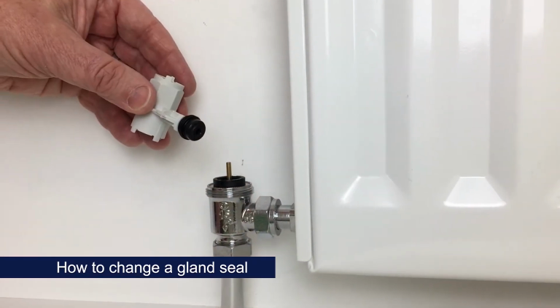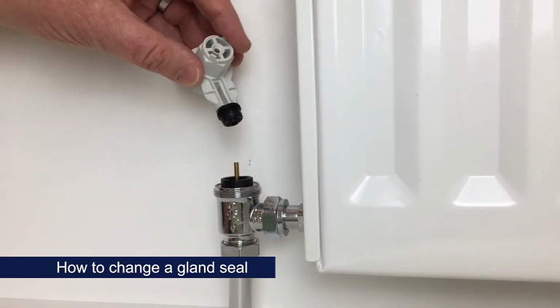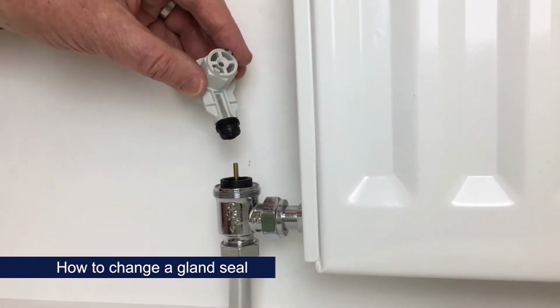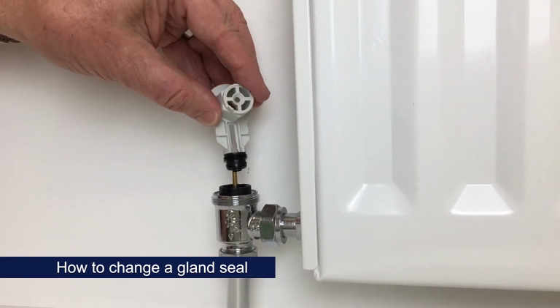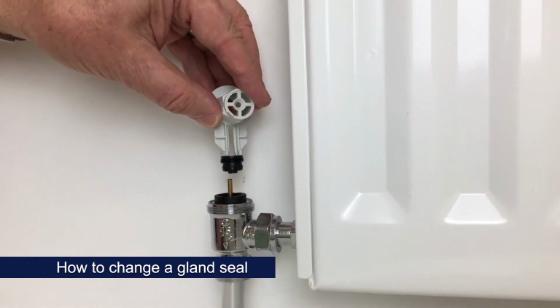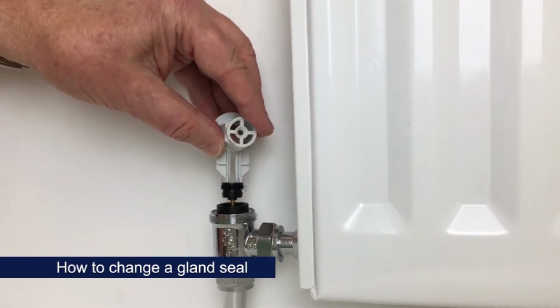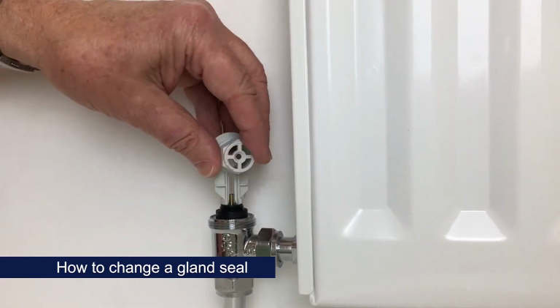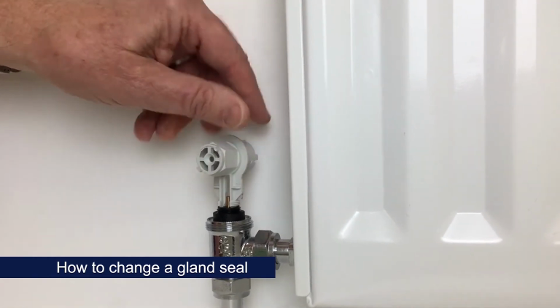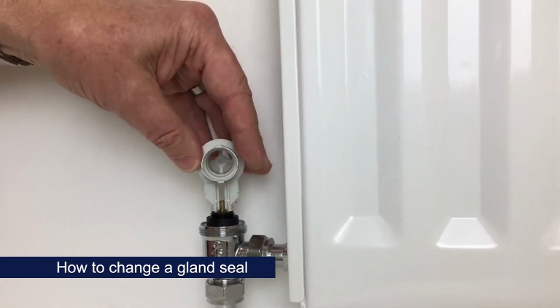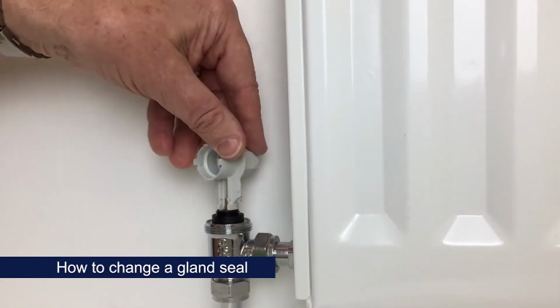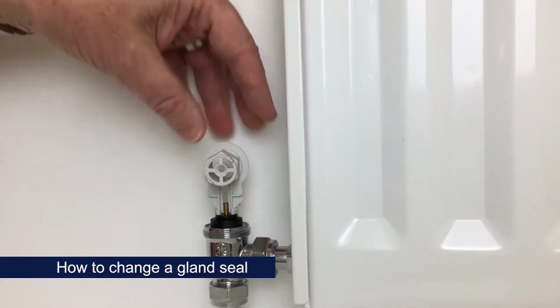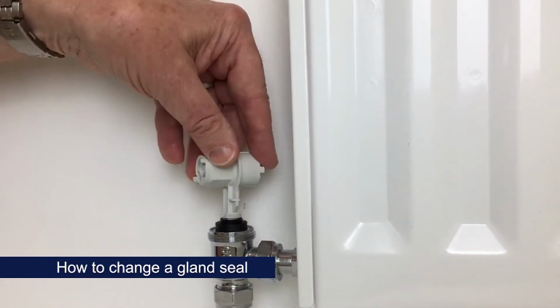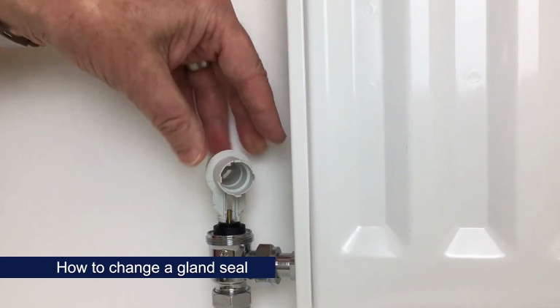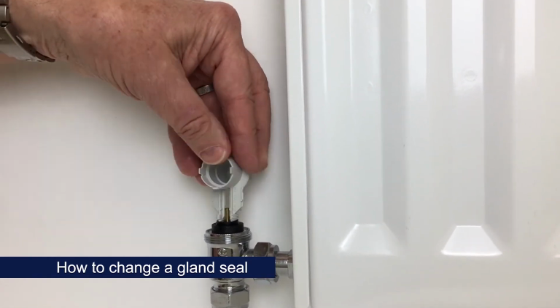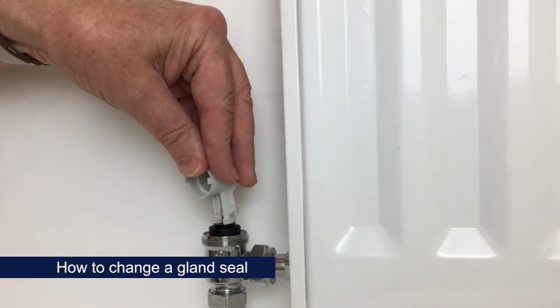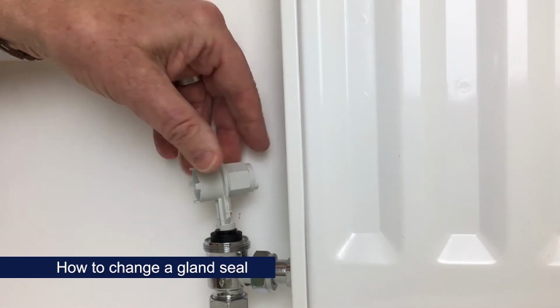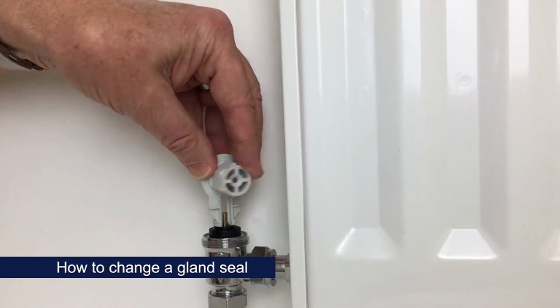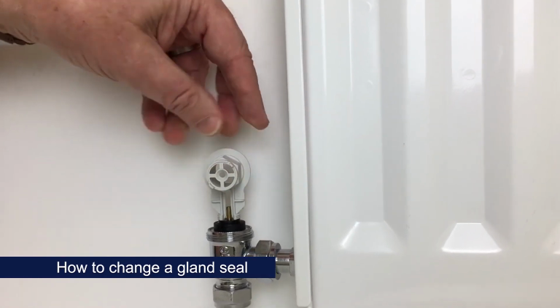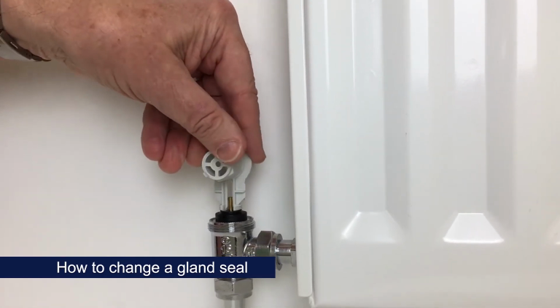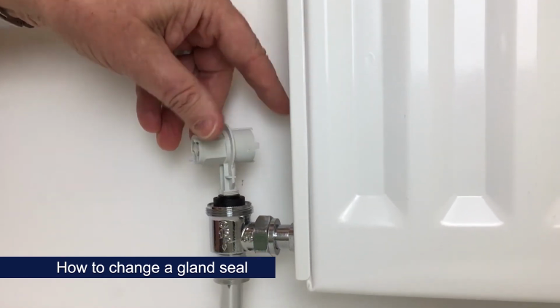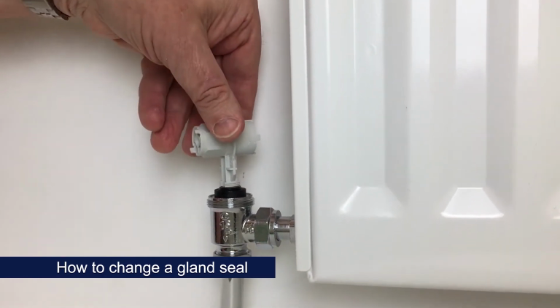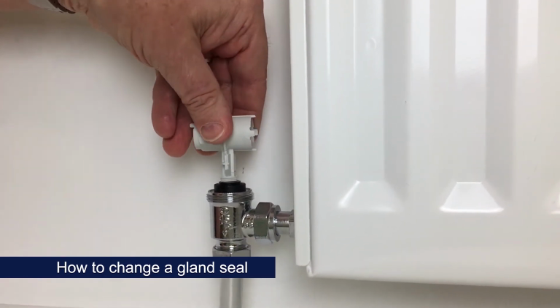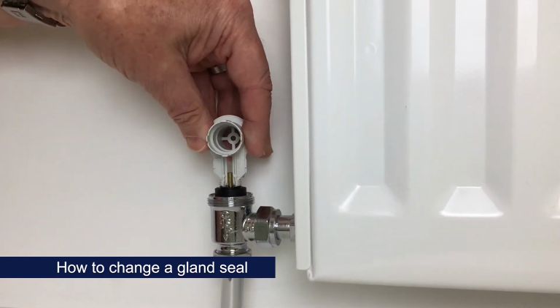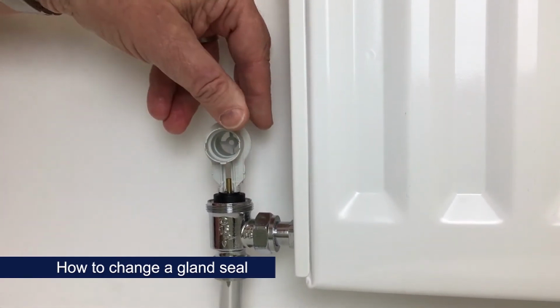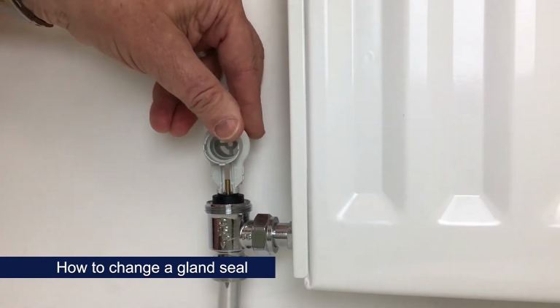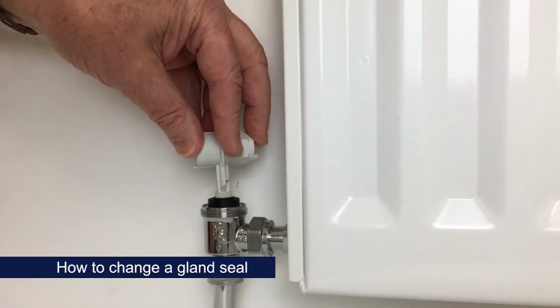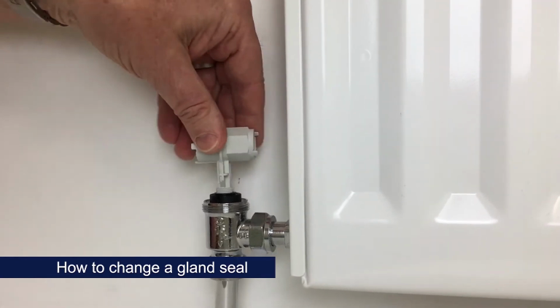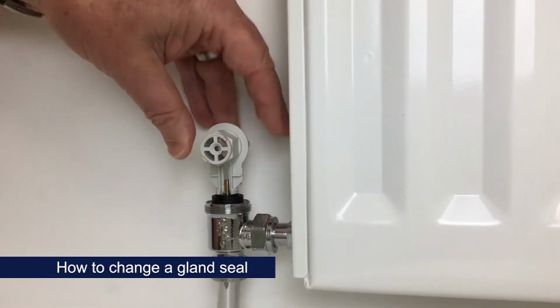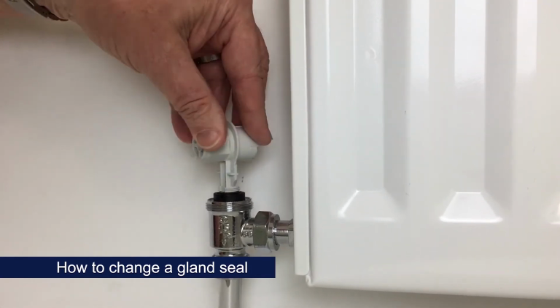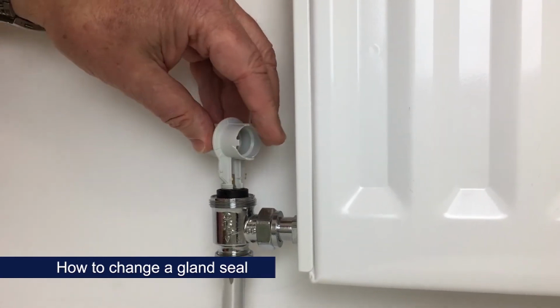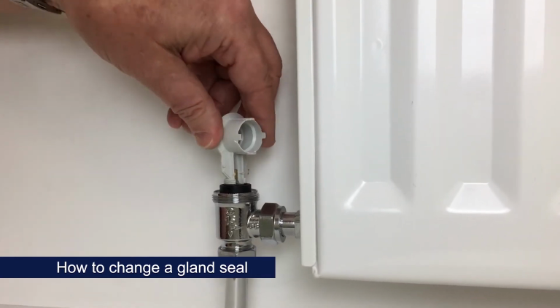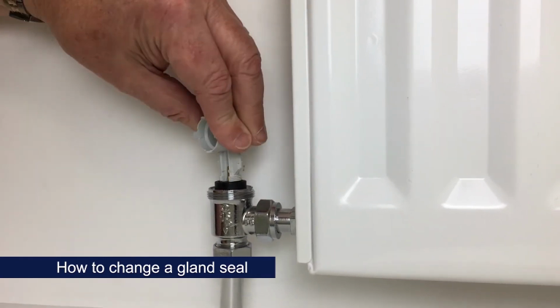To use the pre-setting key to insert the new gland seal, you can do this under system pressure — just put a towel underneath in case there are any drips, and then screw the gland seal down until it's flush with the top of the insert.